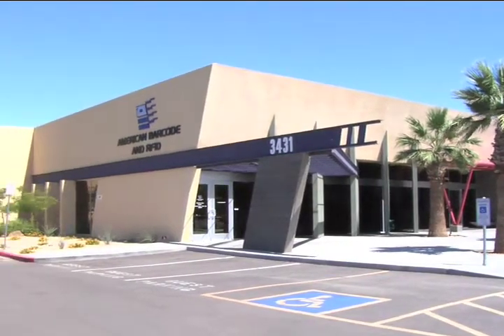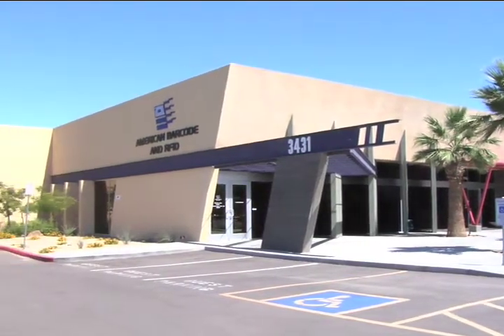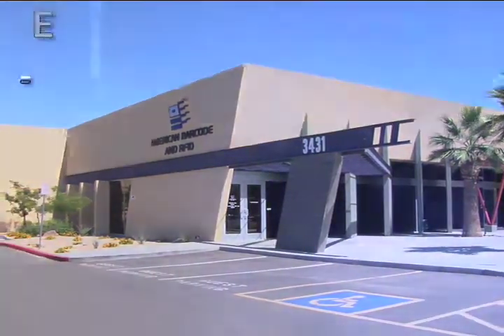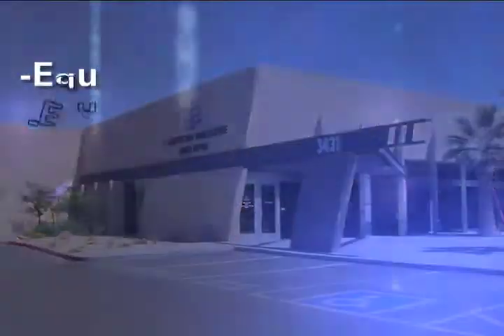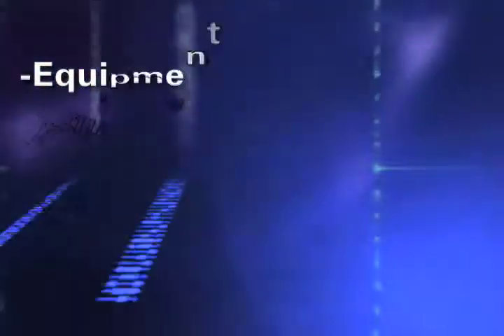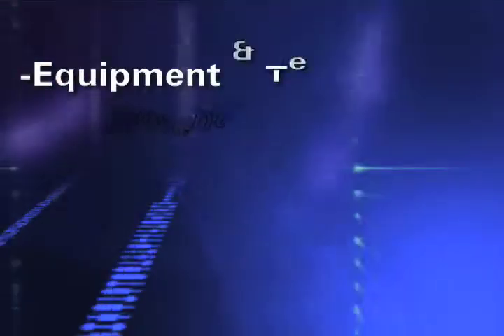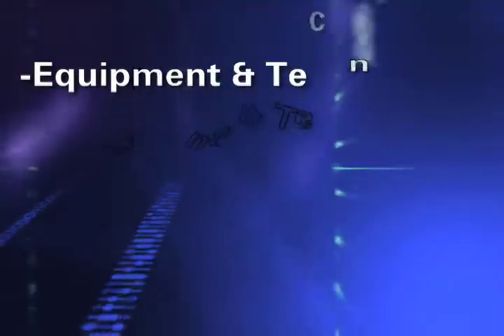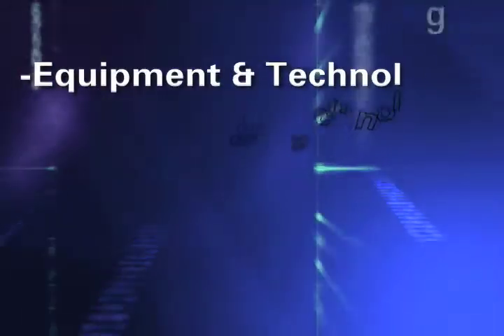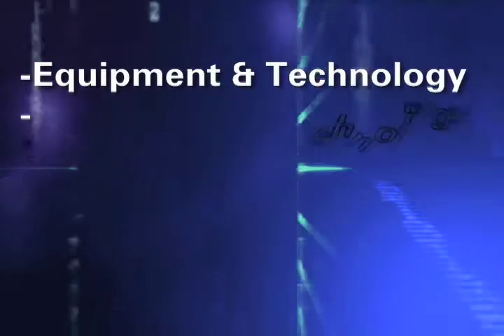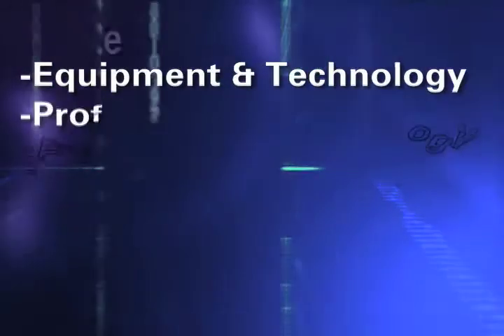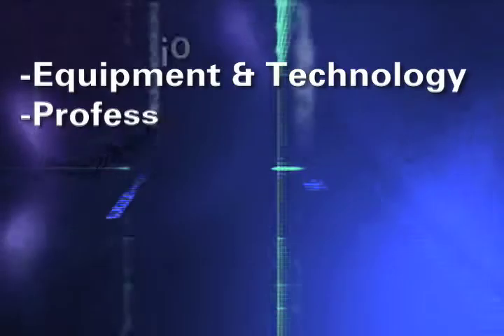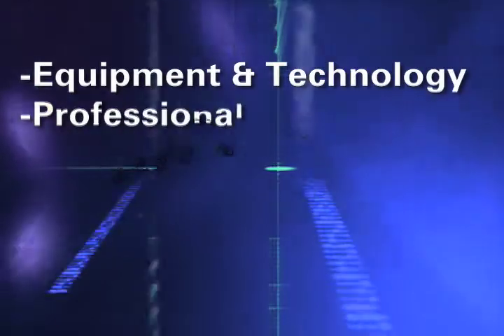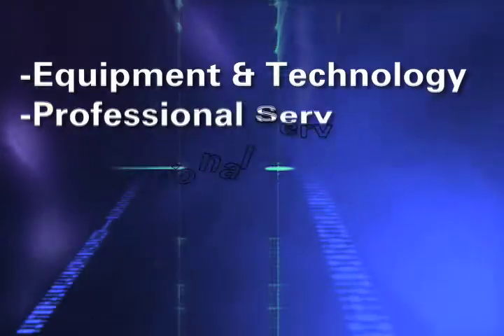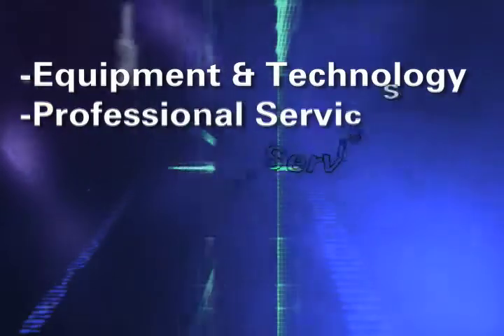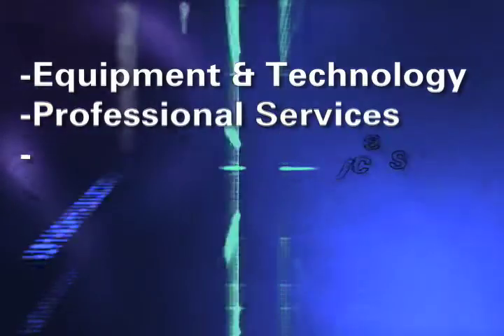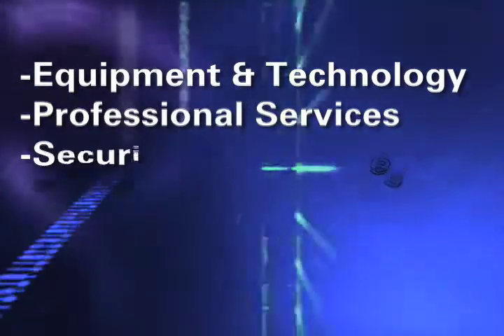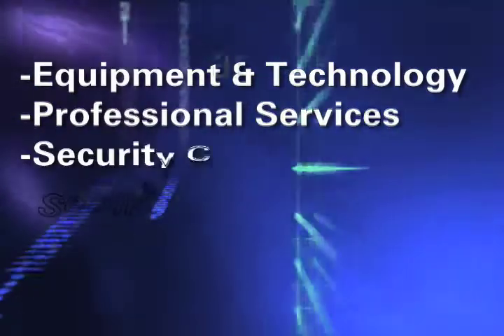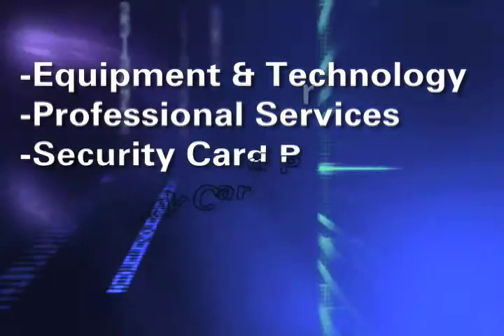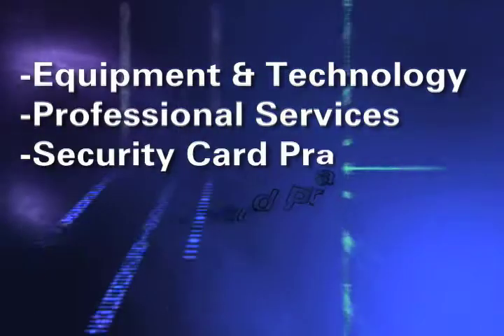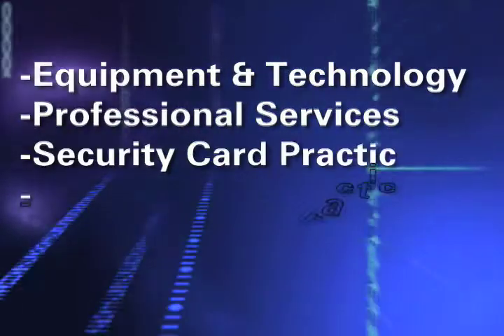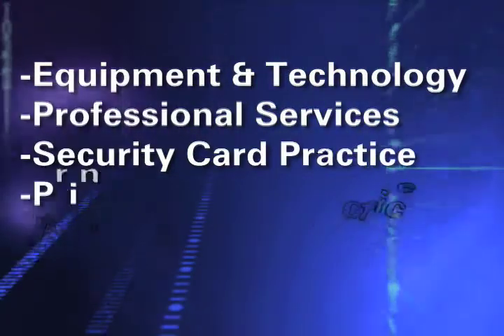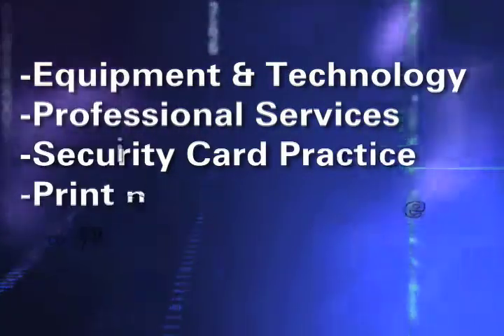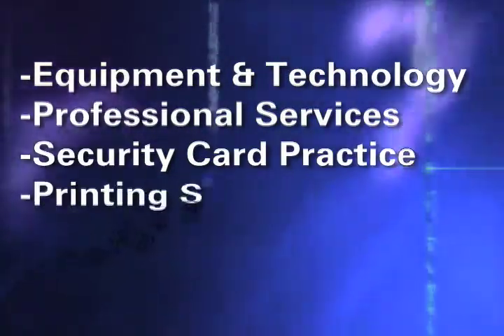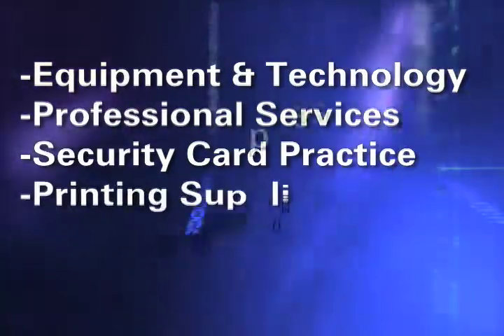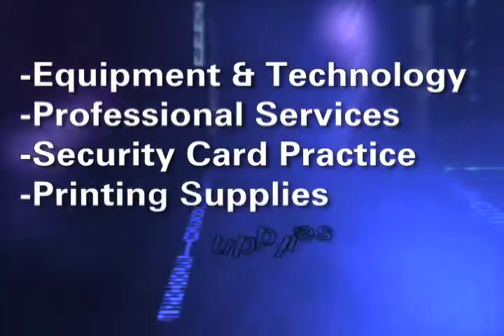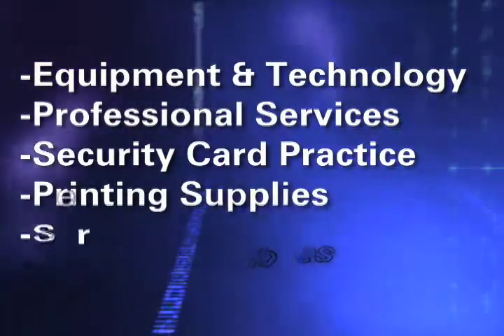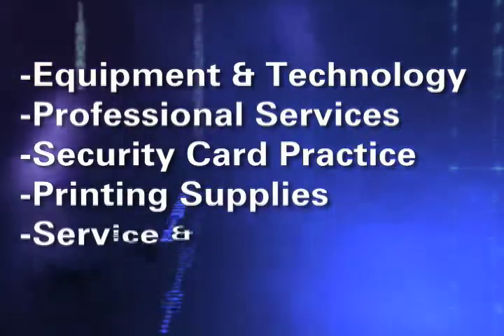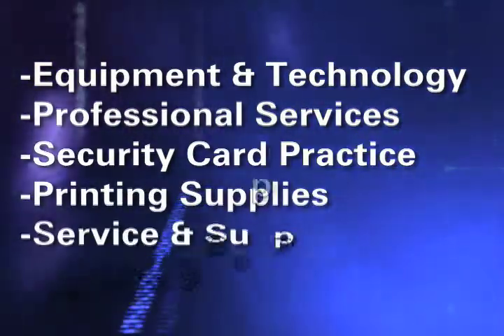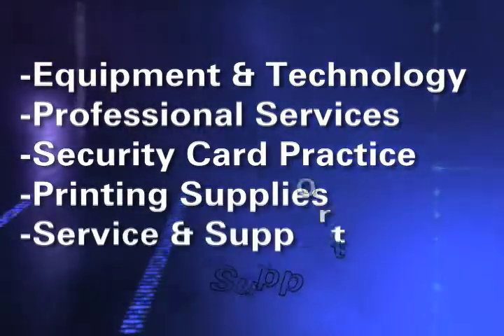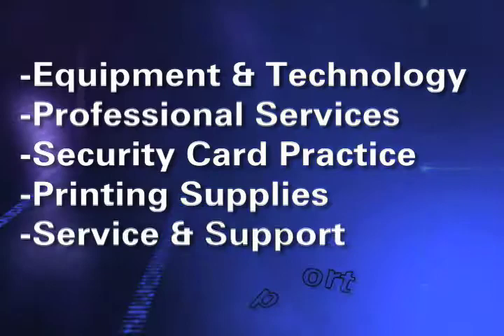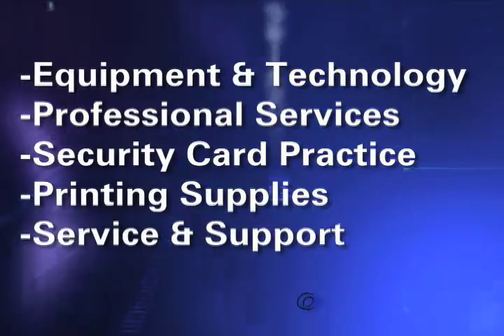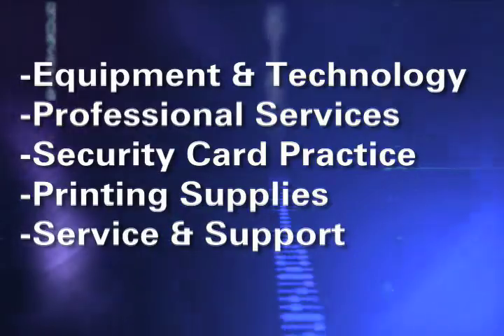Equipment and technology, professional services, security card practice, printing supplies, and service and support.